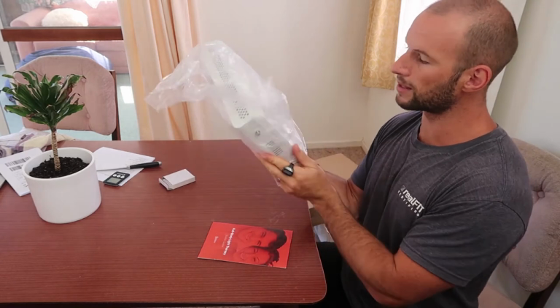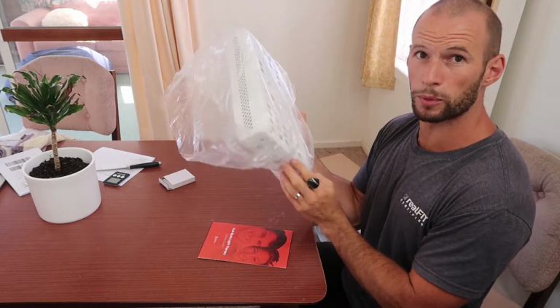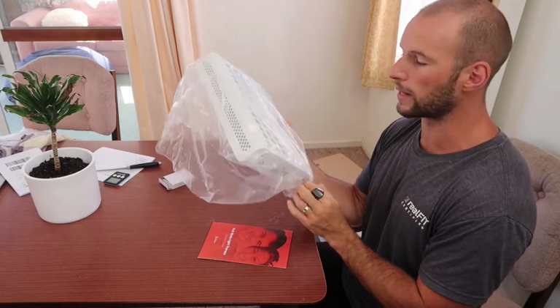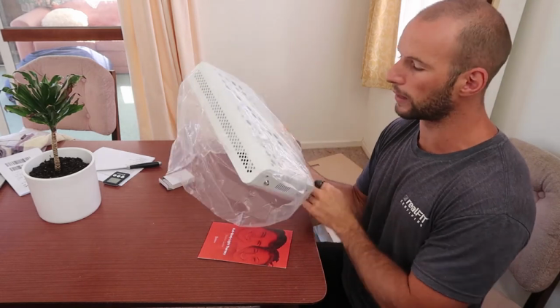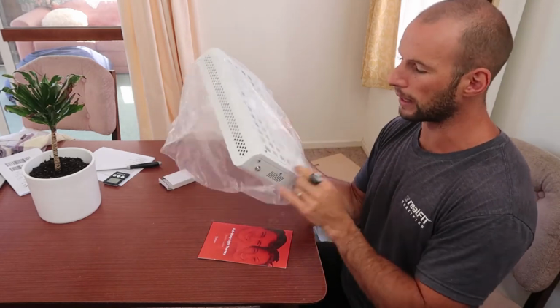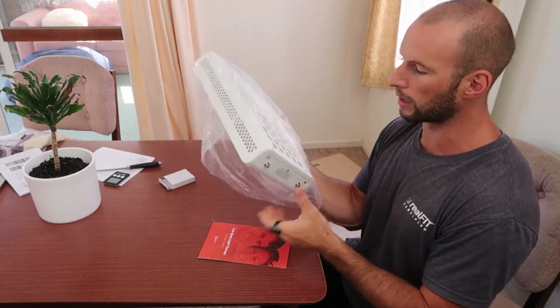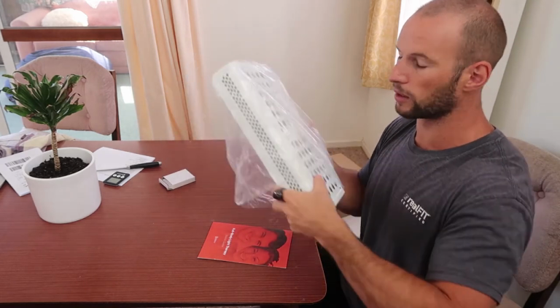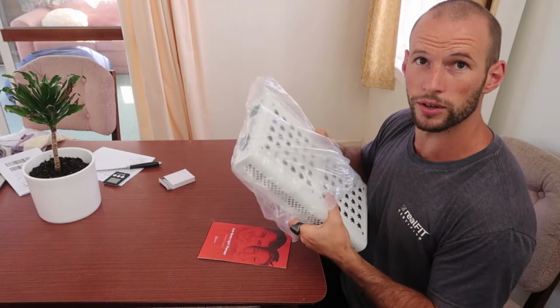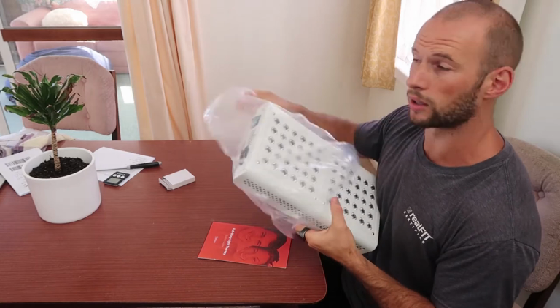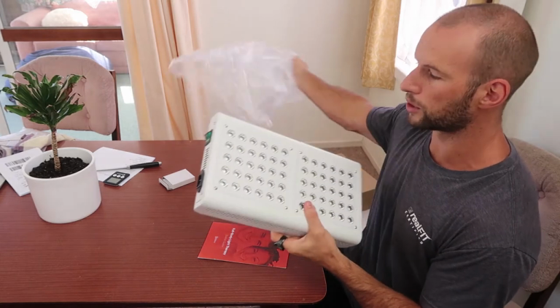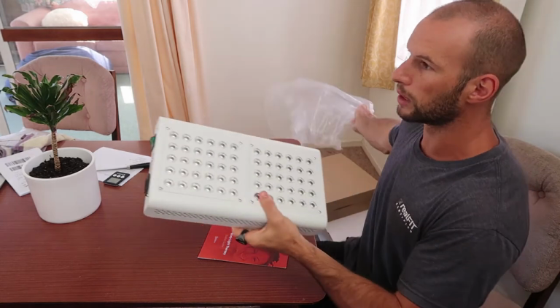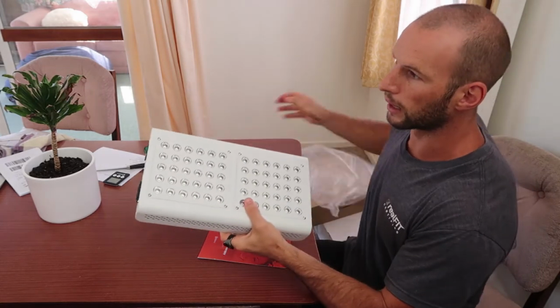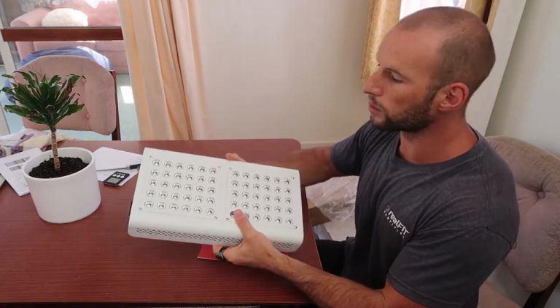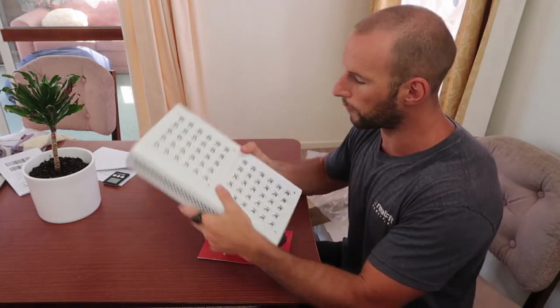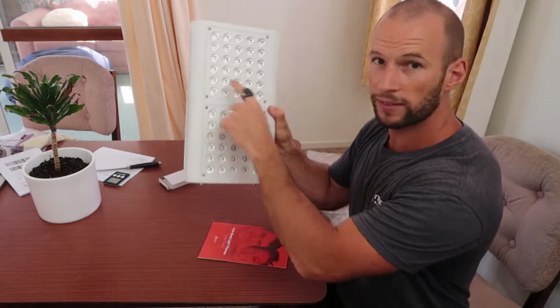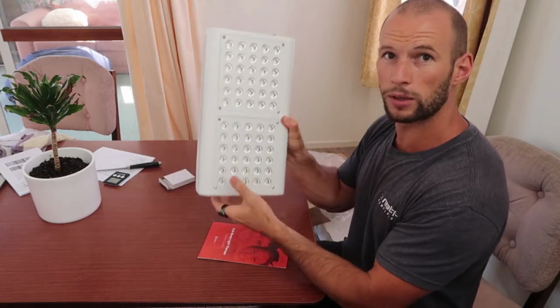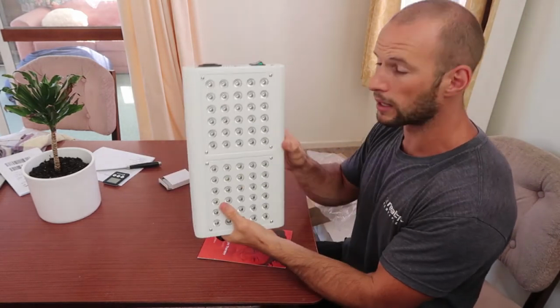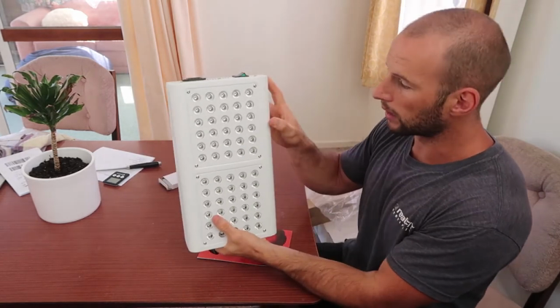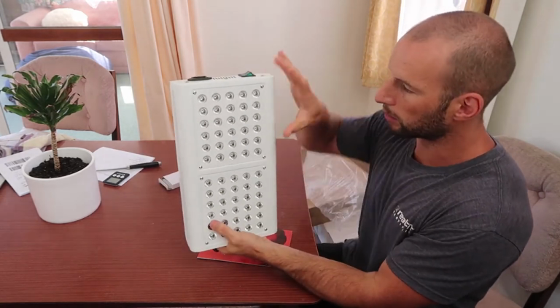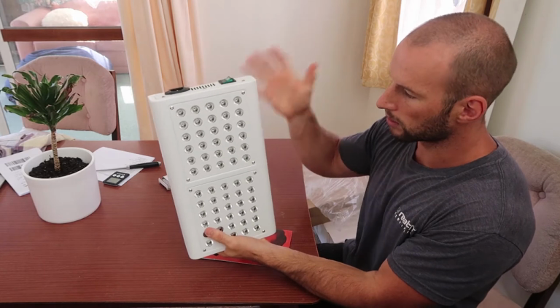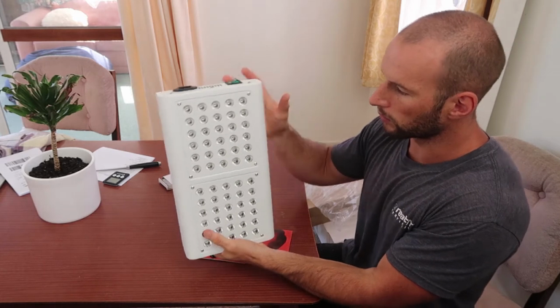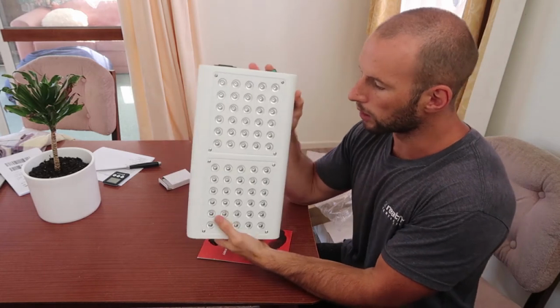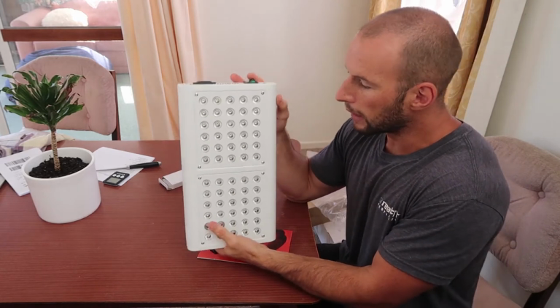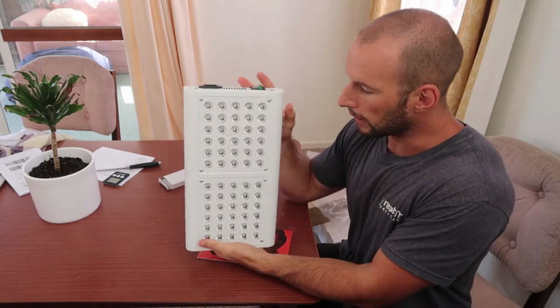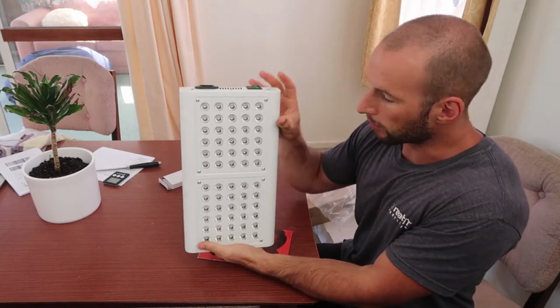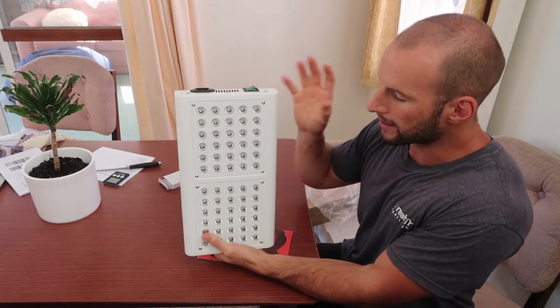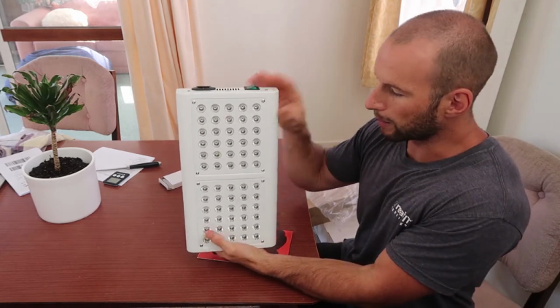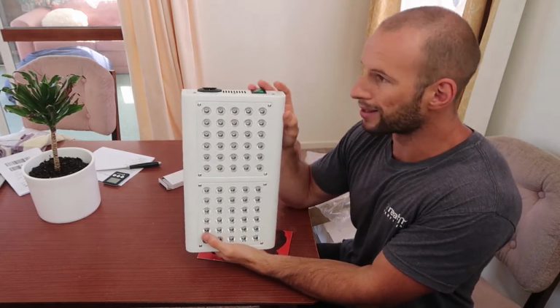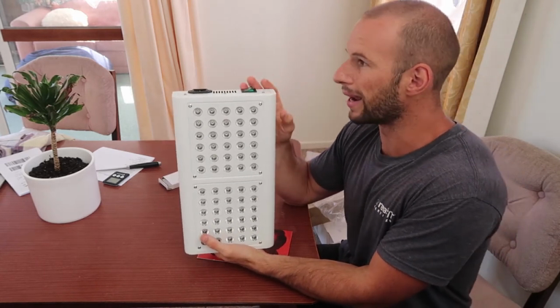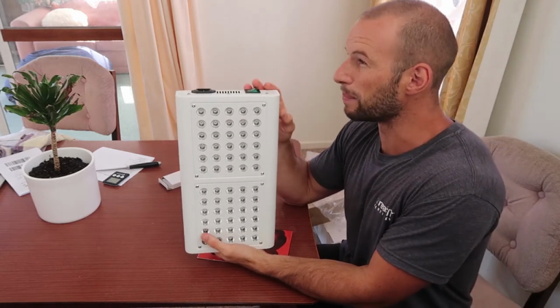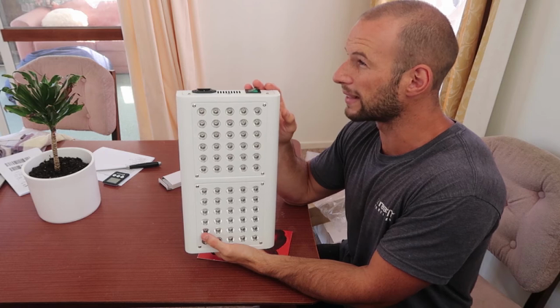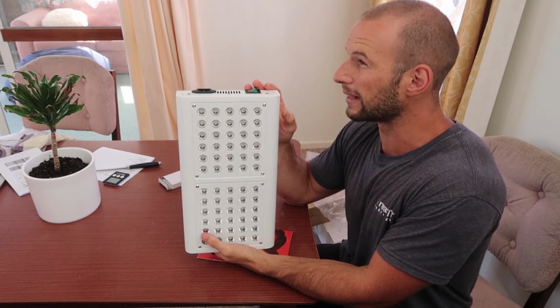This is the smallest one they offer. I've got videos on the original. The original is five panels of lights, the Mini is 2, and the Max is 14 panels.